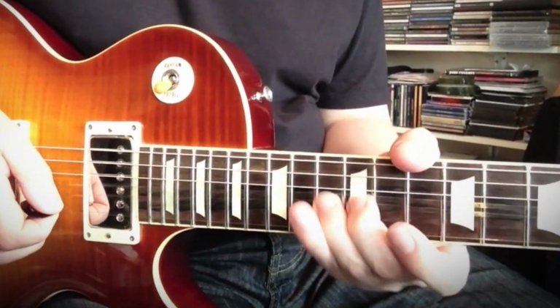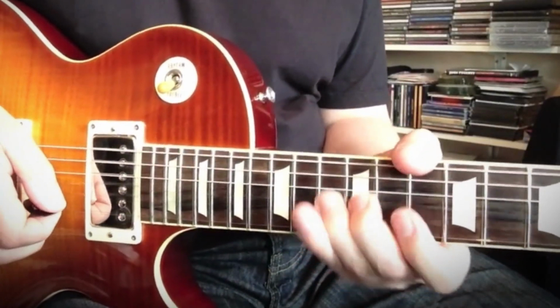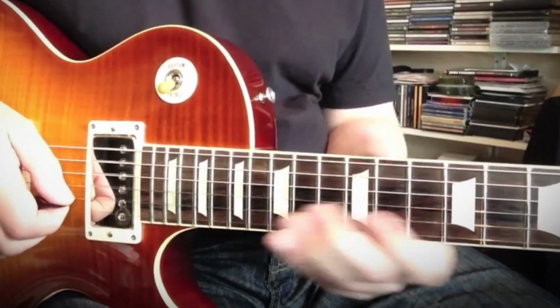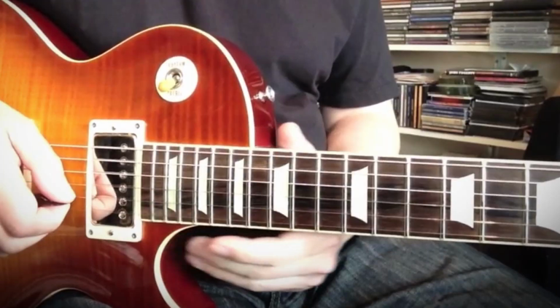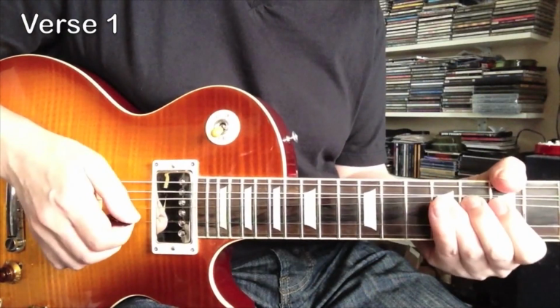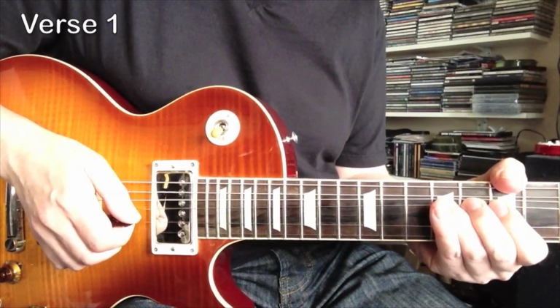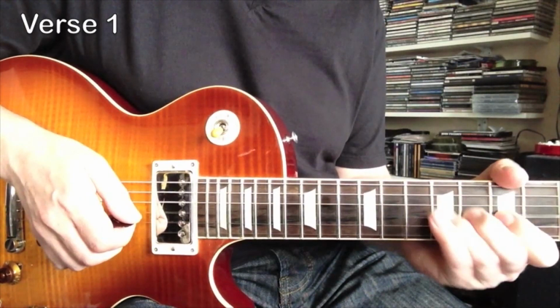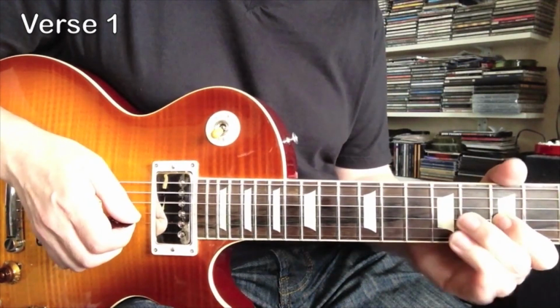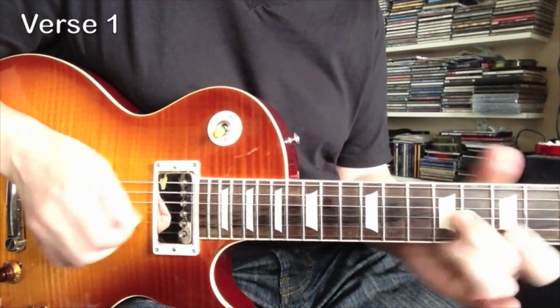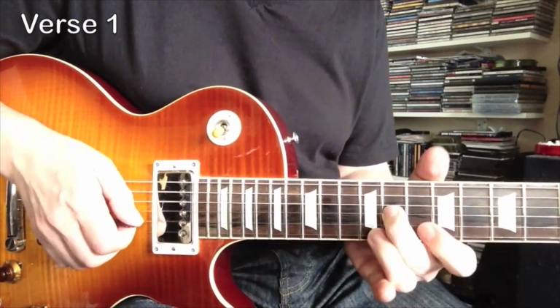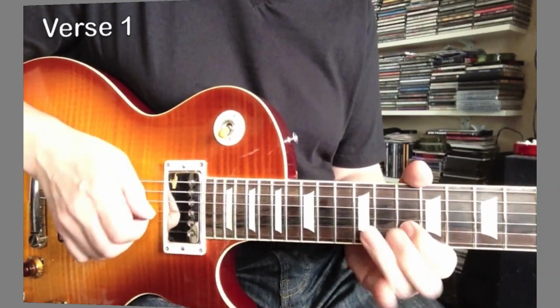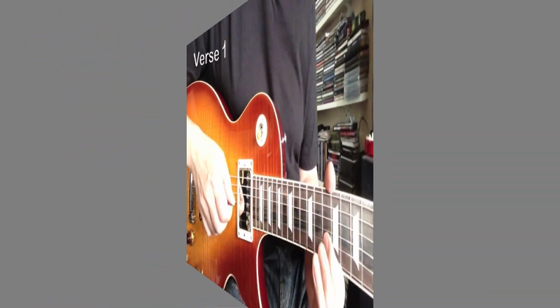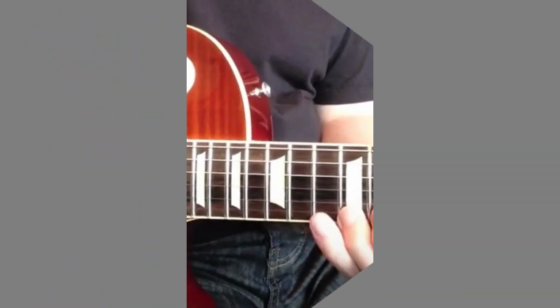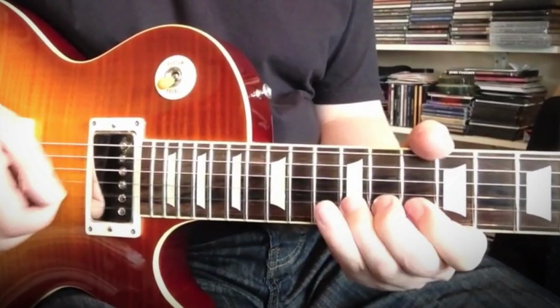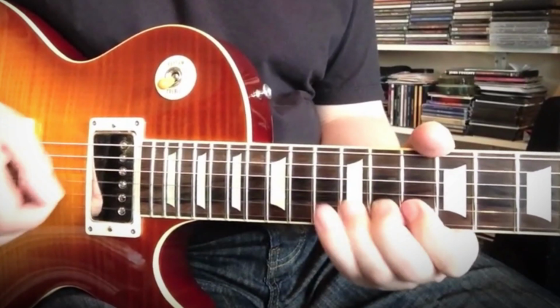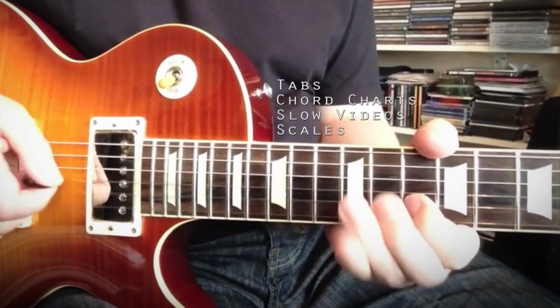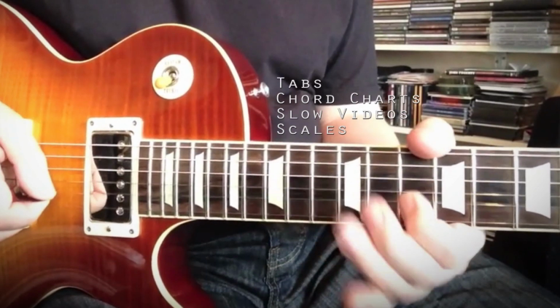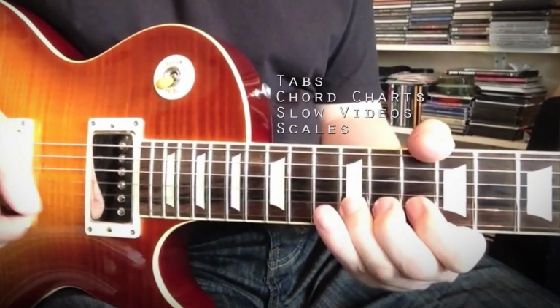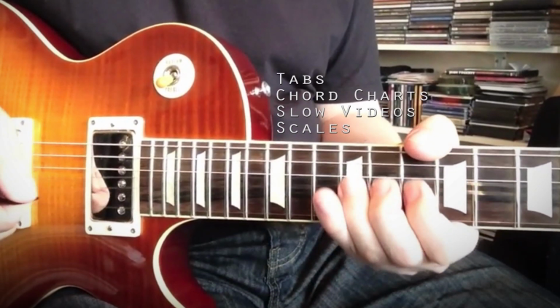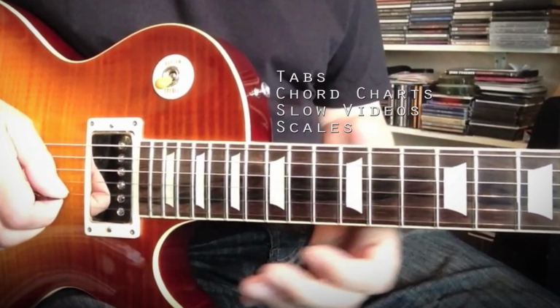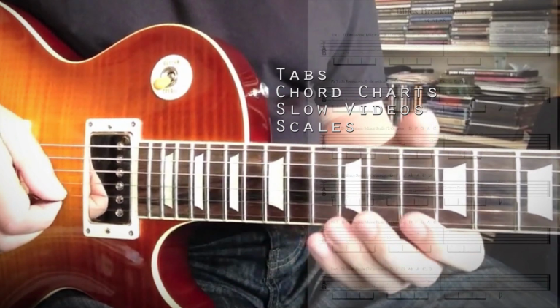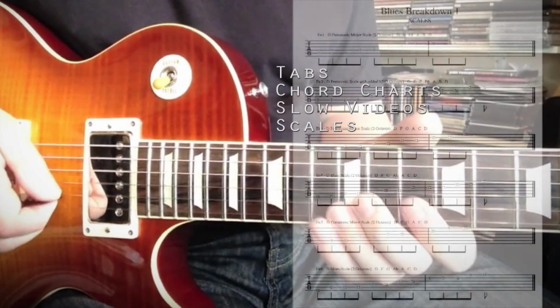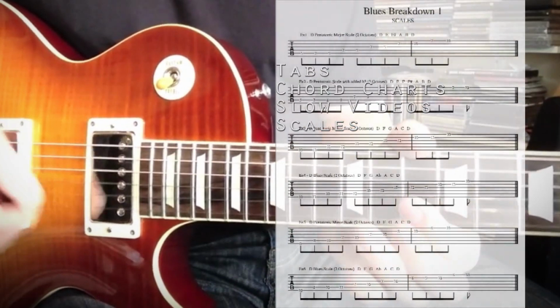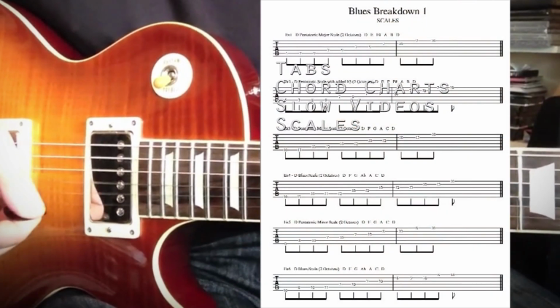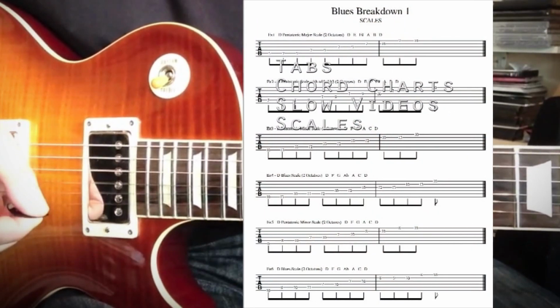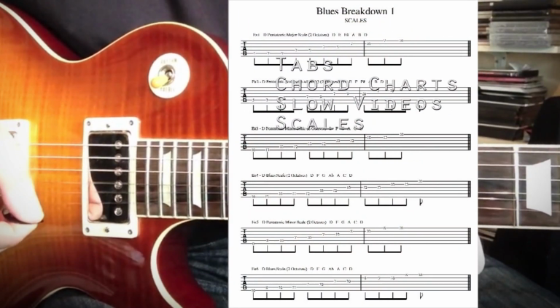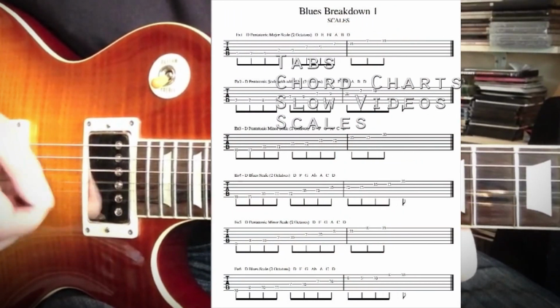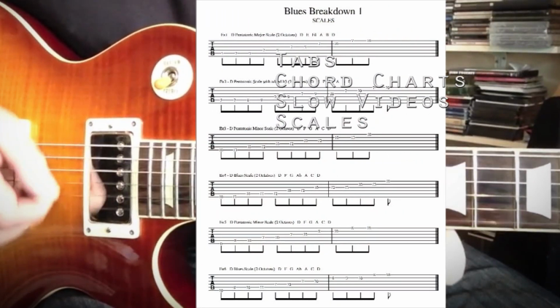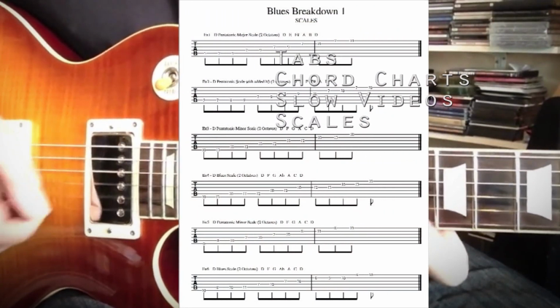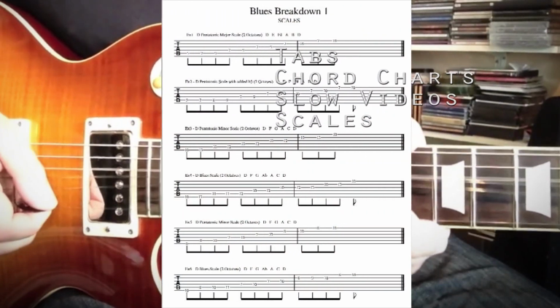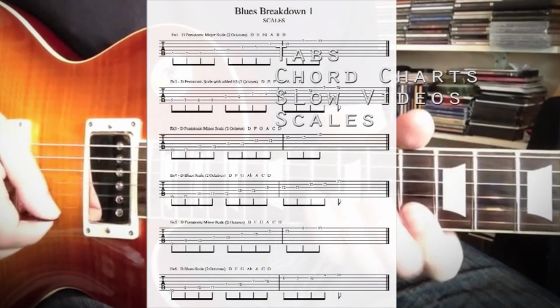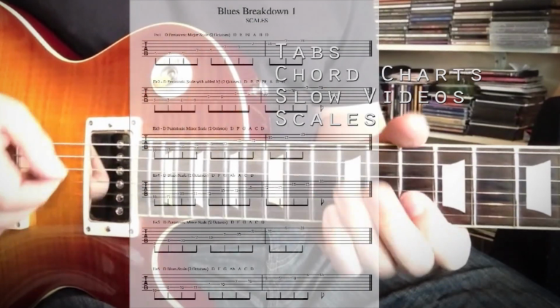extended slow tempo solo videos, chord videos, full tabs, chord charts and guitarist notes to put it all into context.